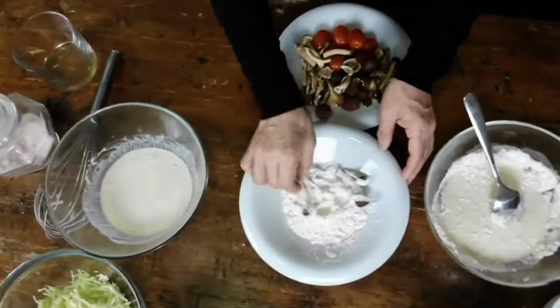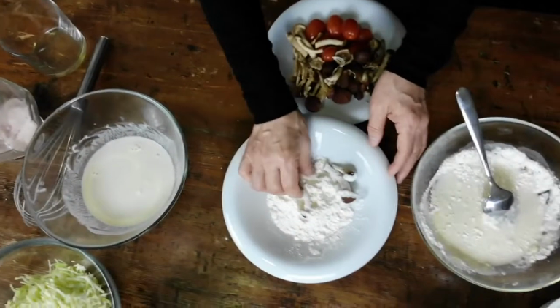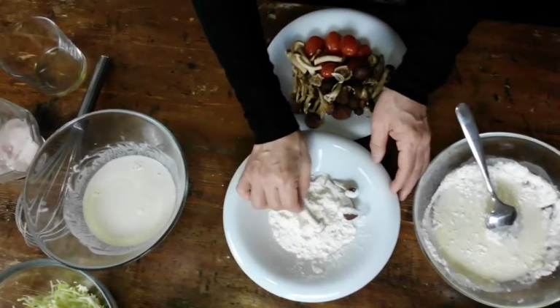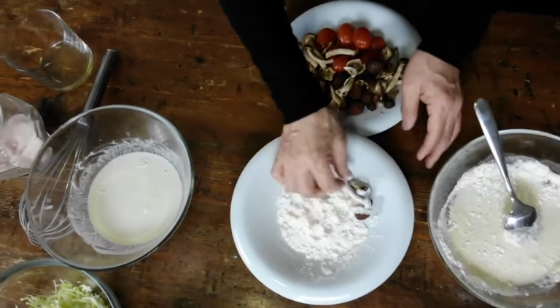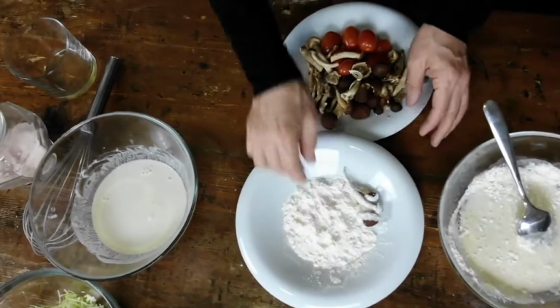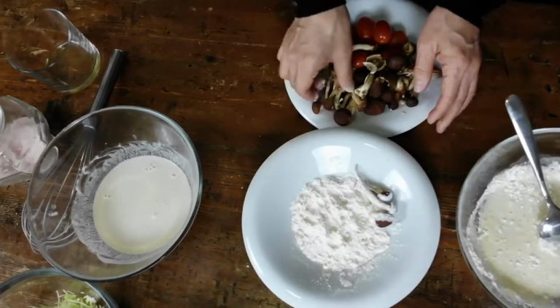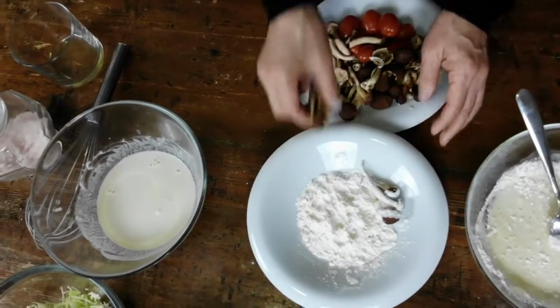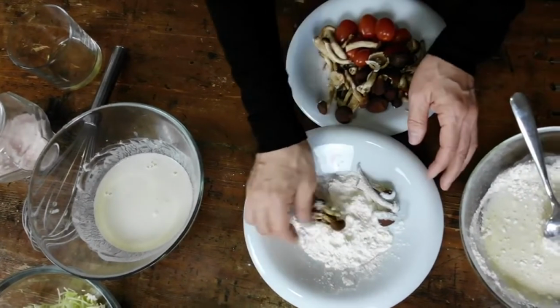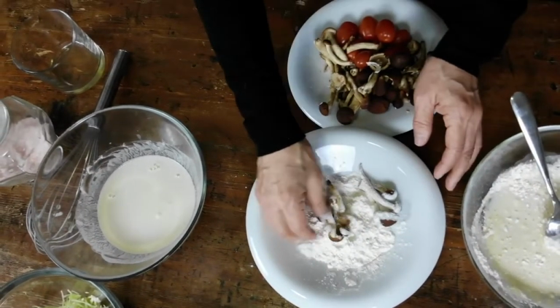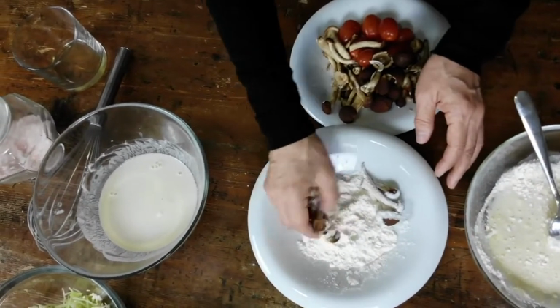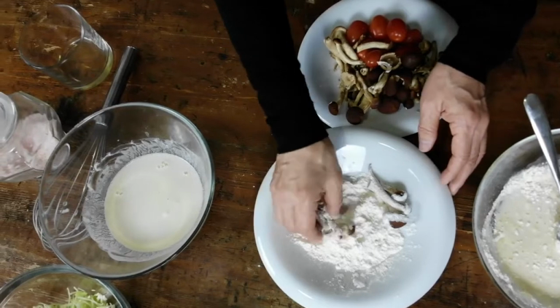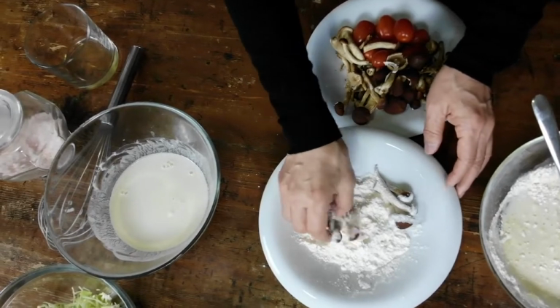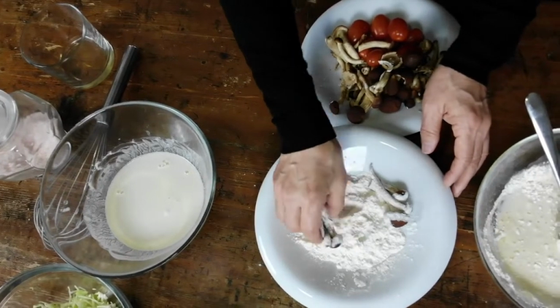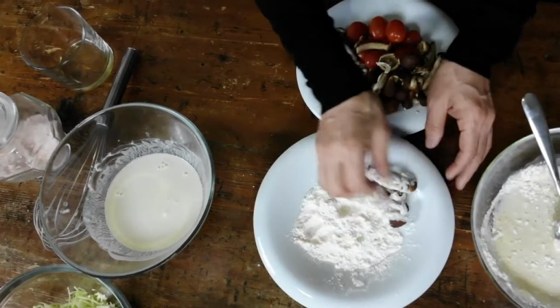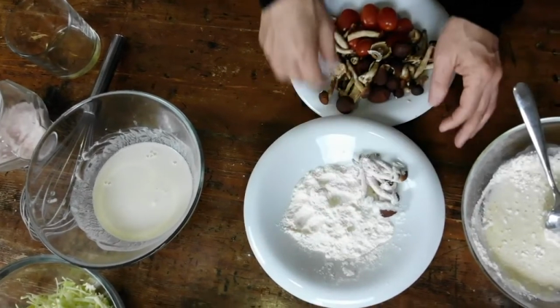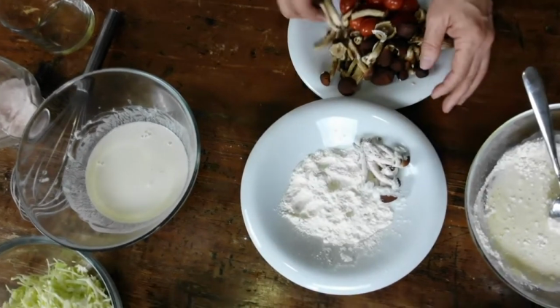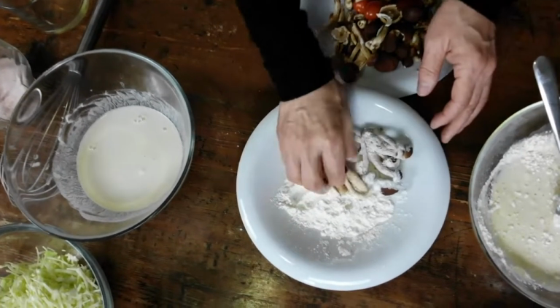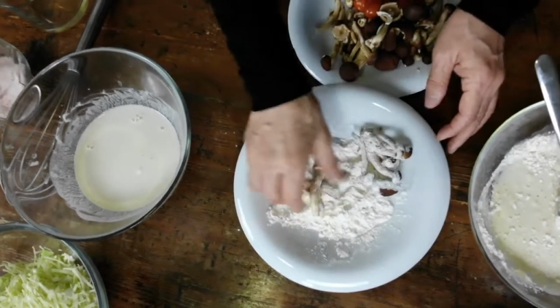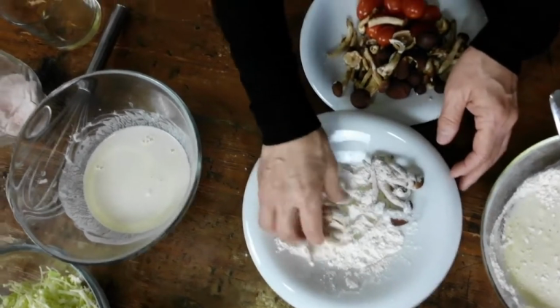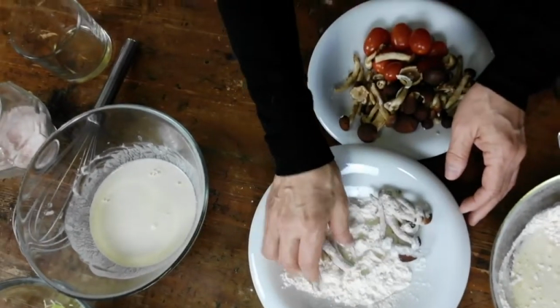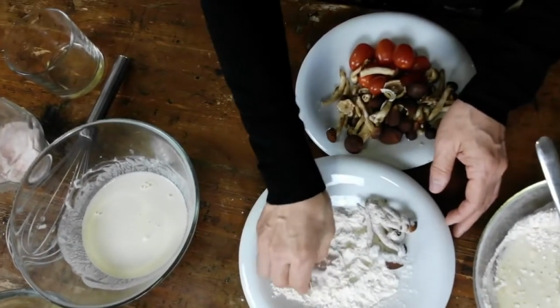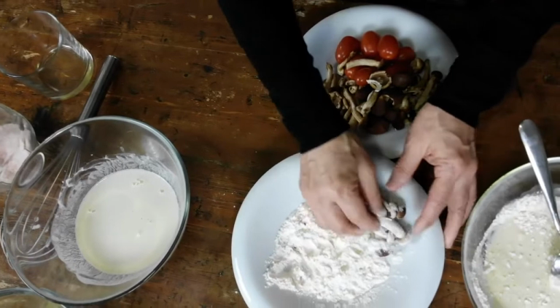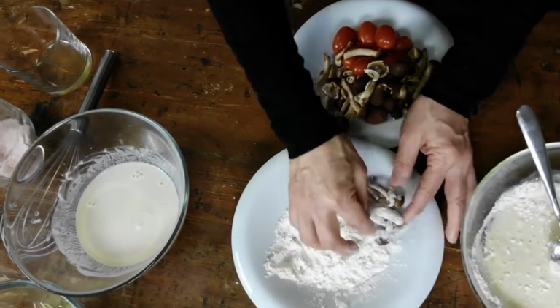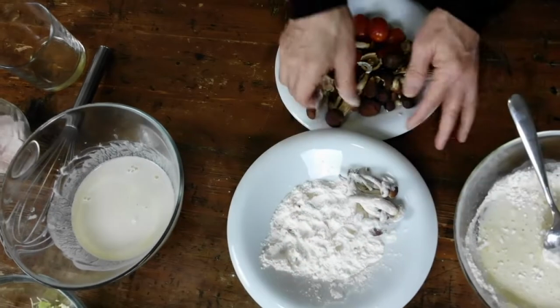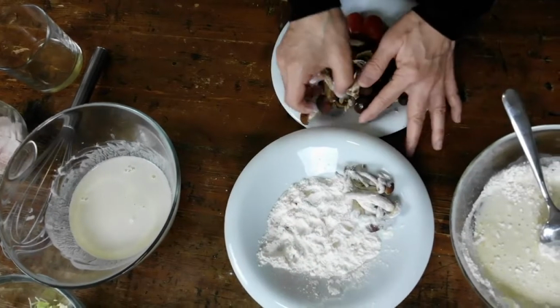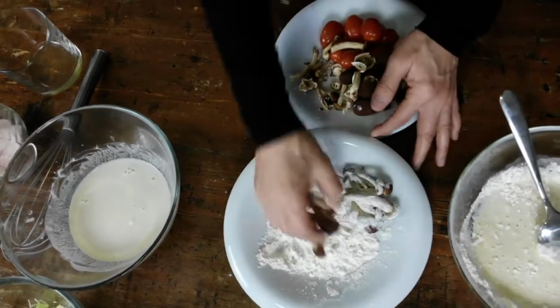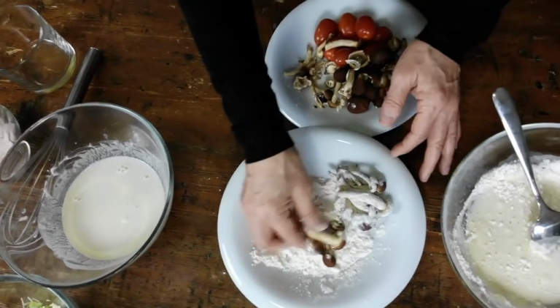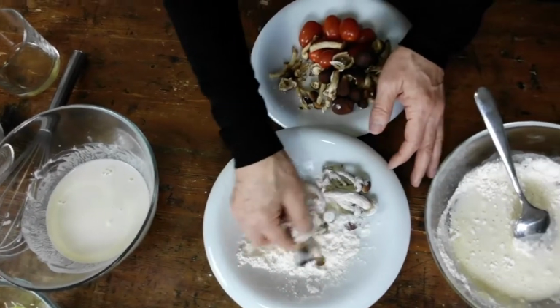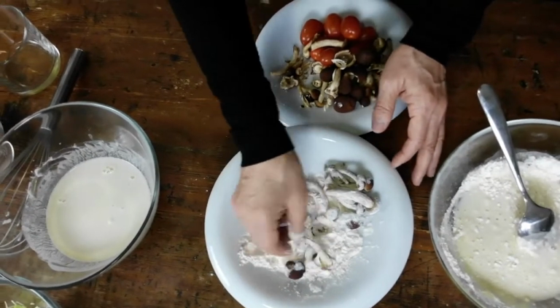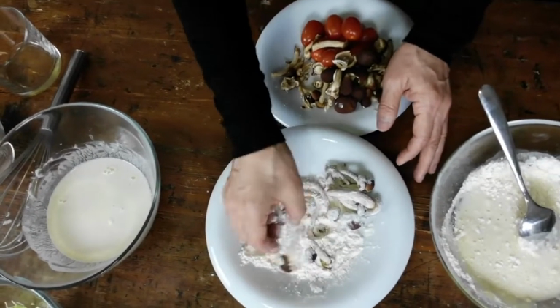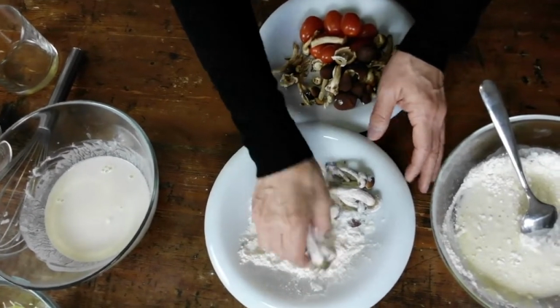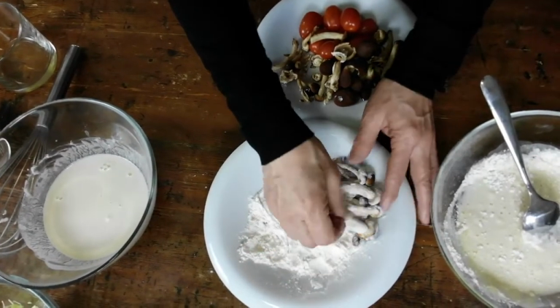Now we're ready to make tempura. Put a little flour first — flour for sweets — then put the ingredients in tempura batter and fry them very quickly.